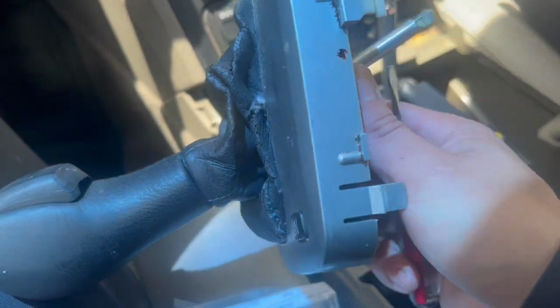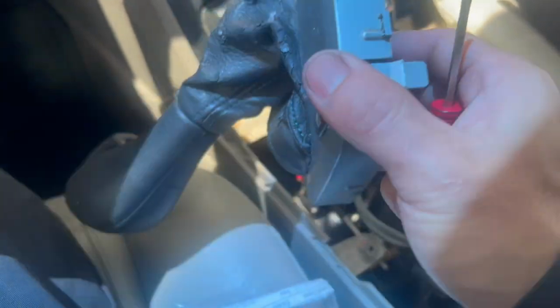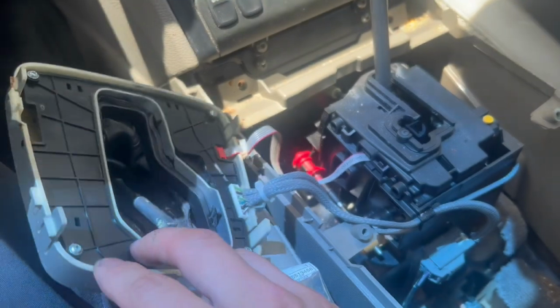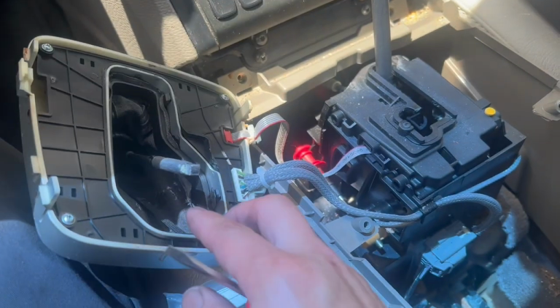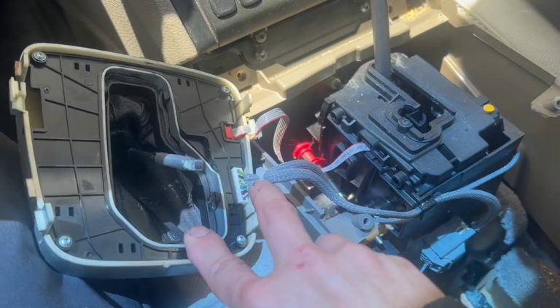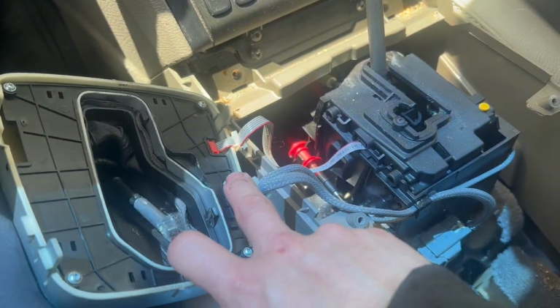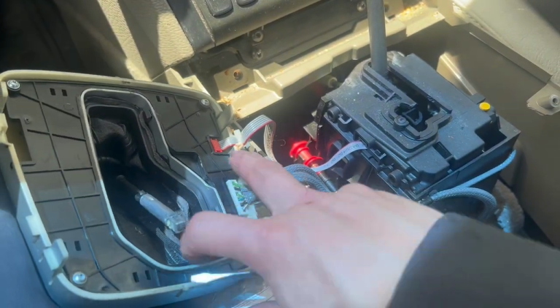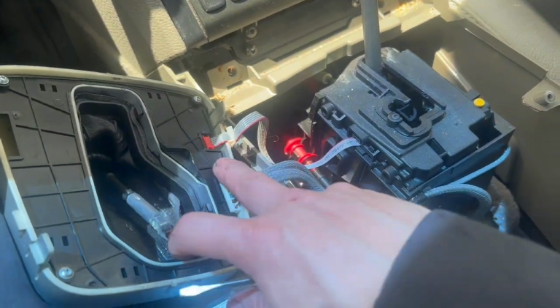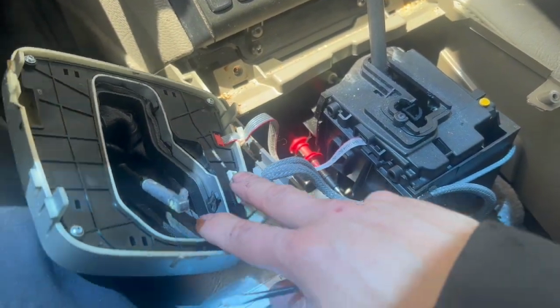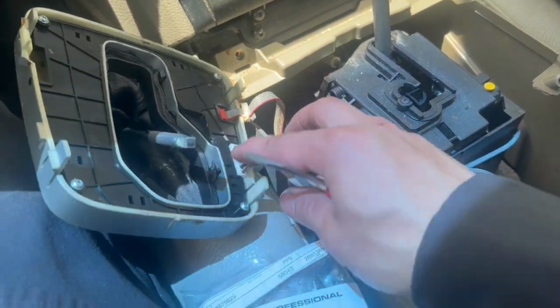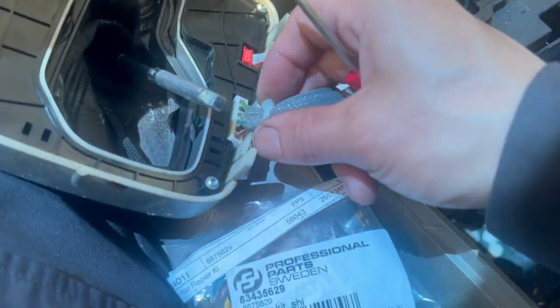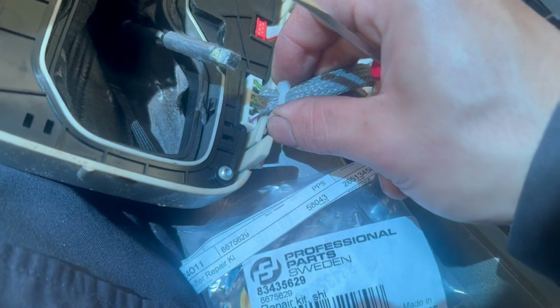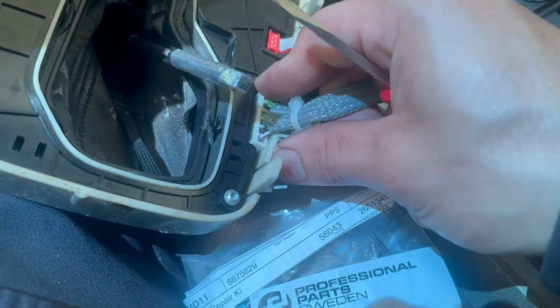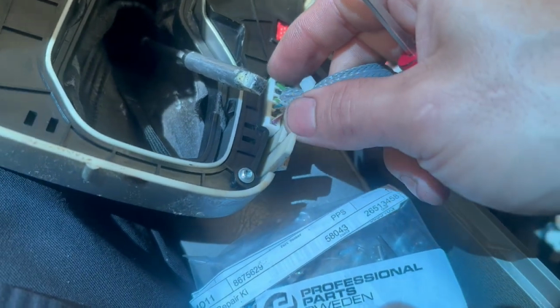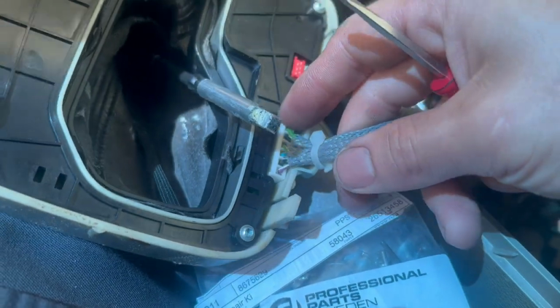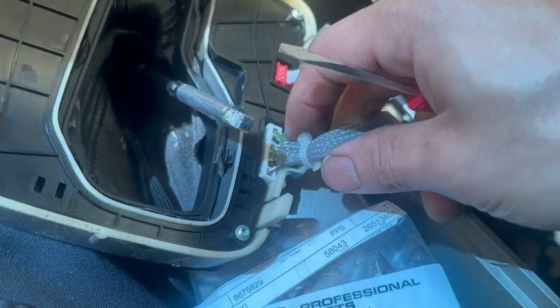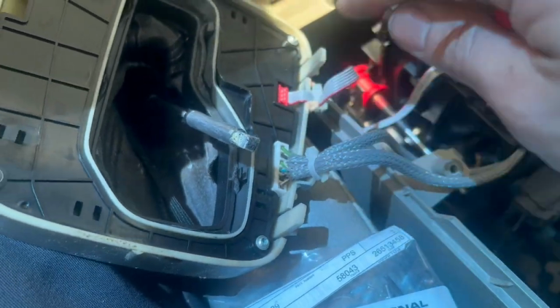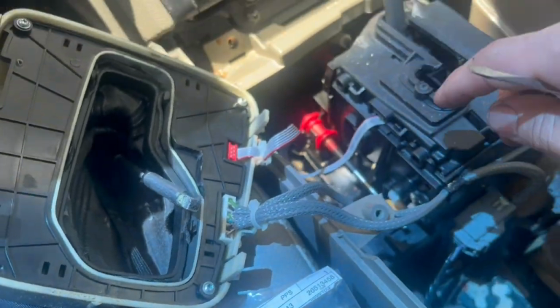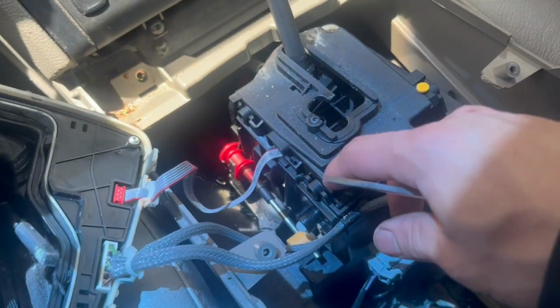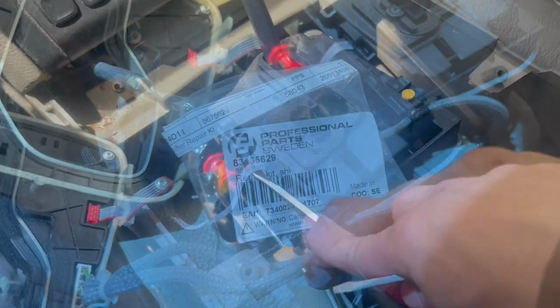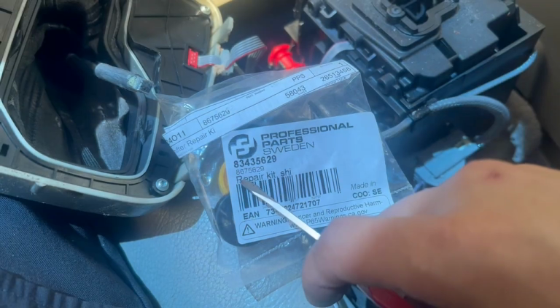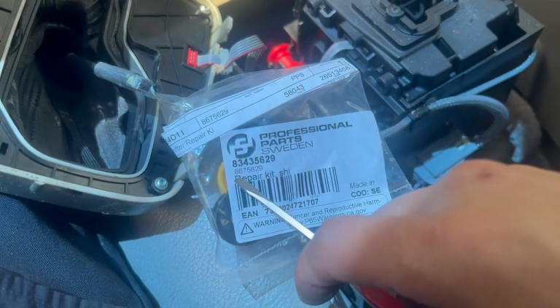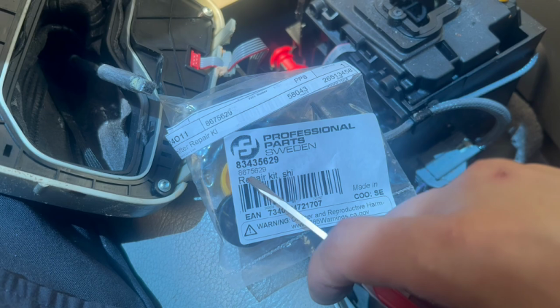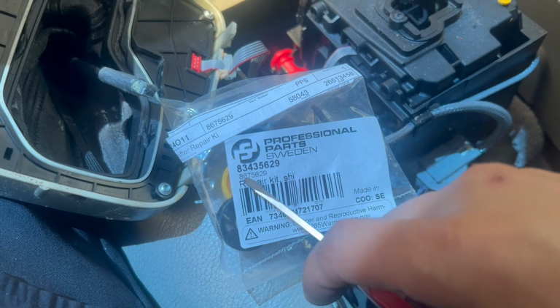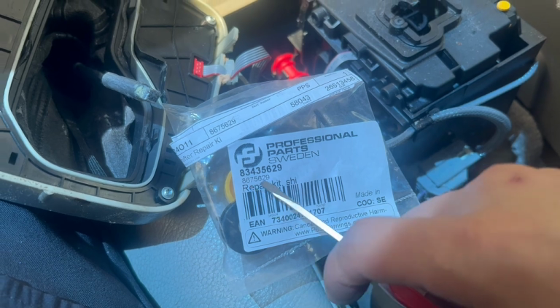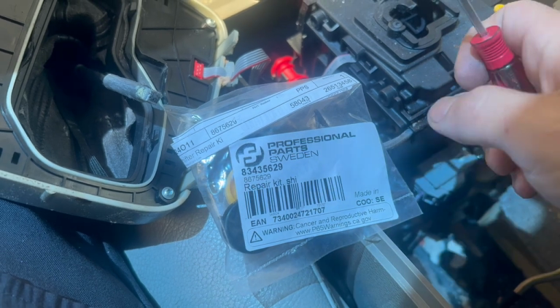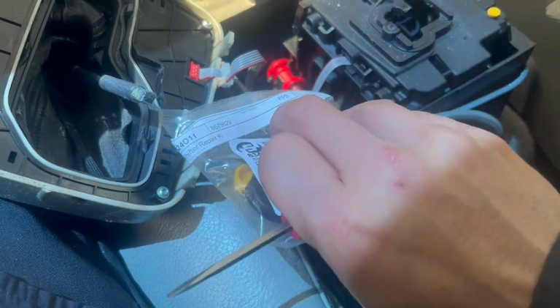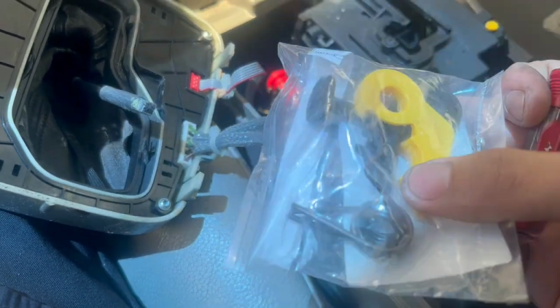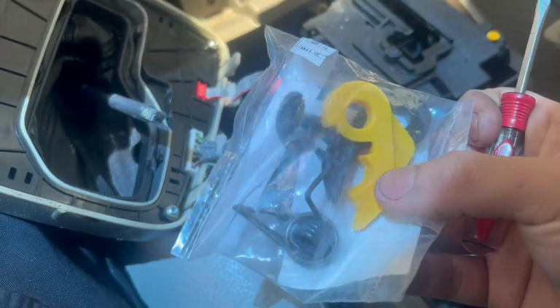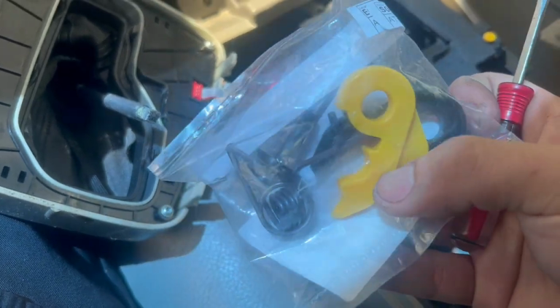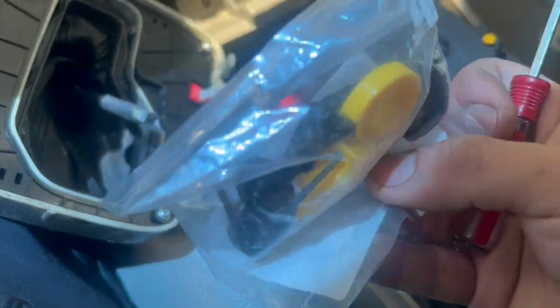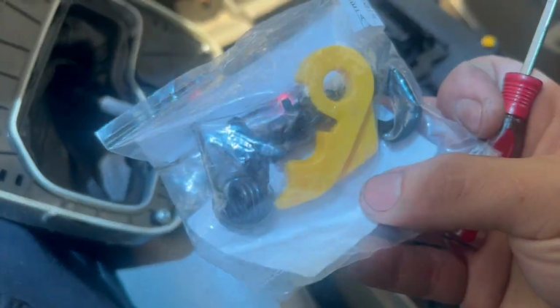After that comes out, you can see the shifter. Once you pull it up you can see the wires hooked onto it — I don't know how to disconnect these so I'm just going to leave it there. This is the part number for the shifter claw repair kit right here, so this is all the kit.